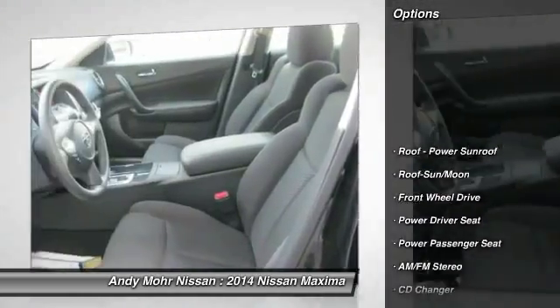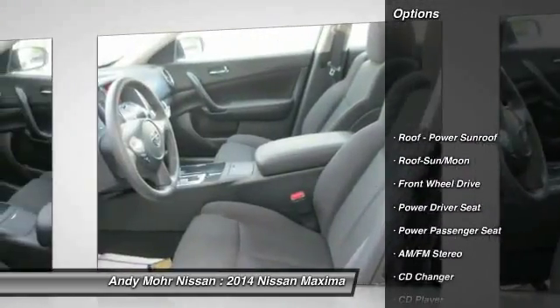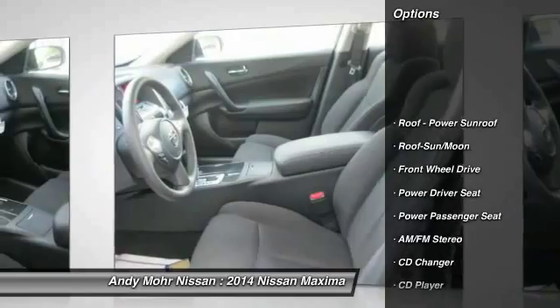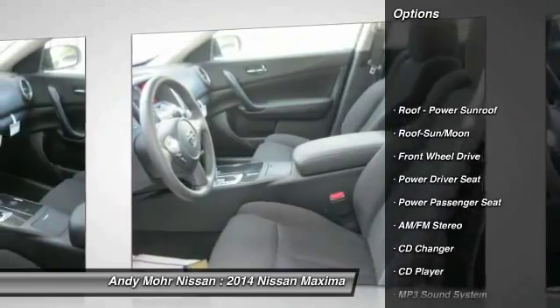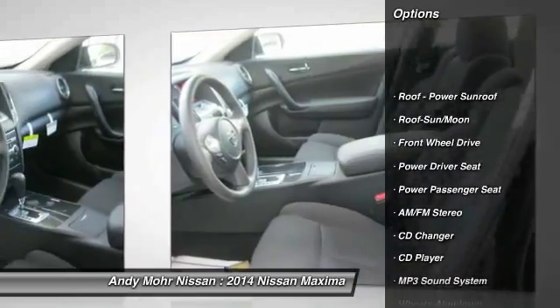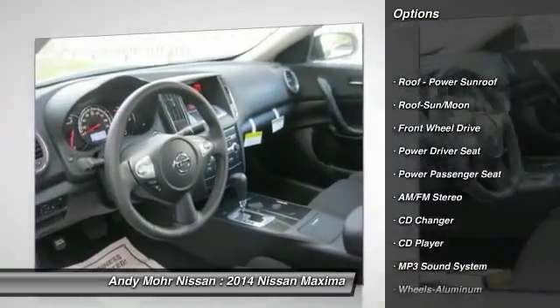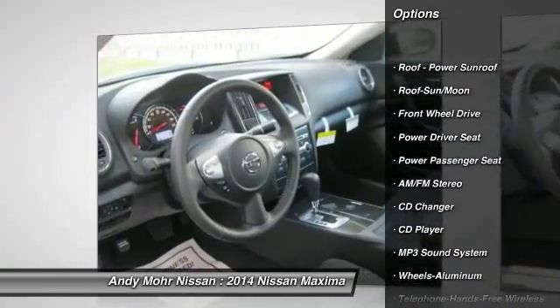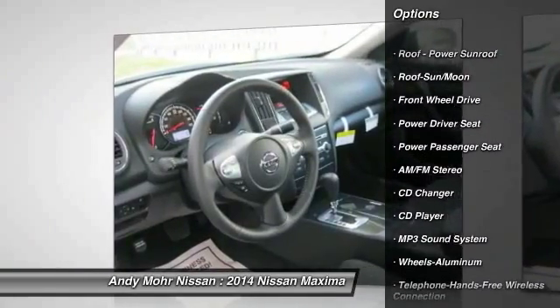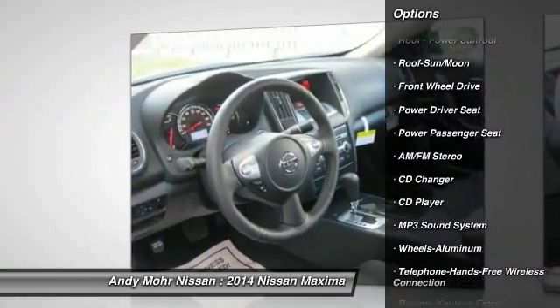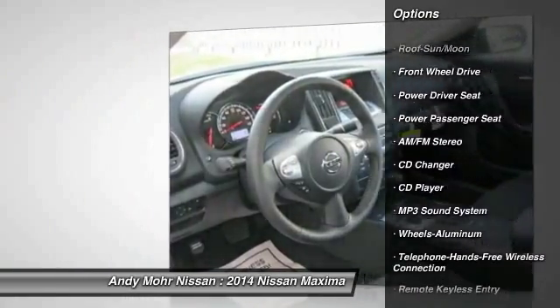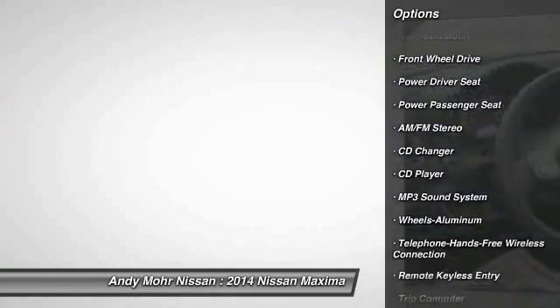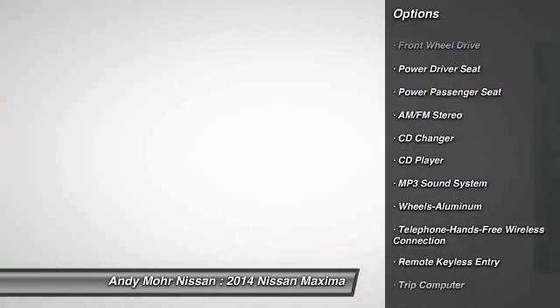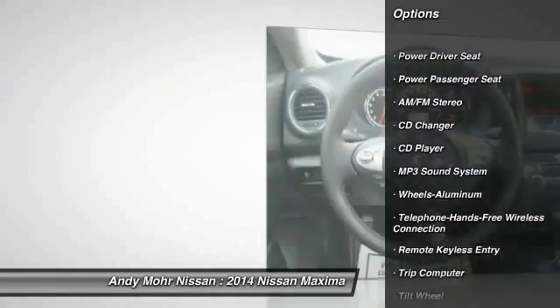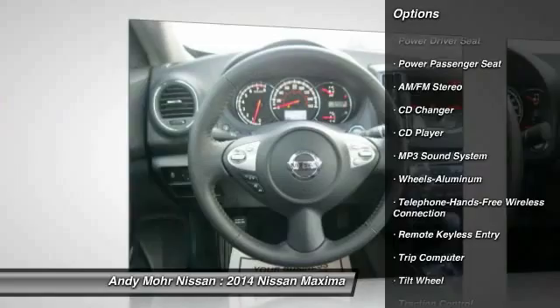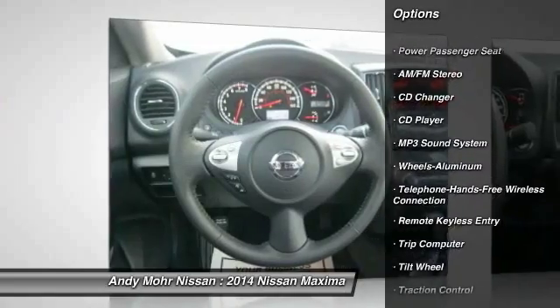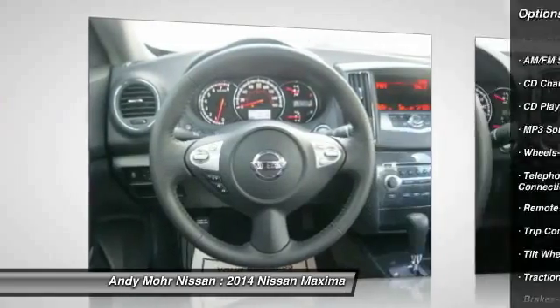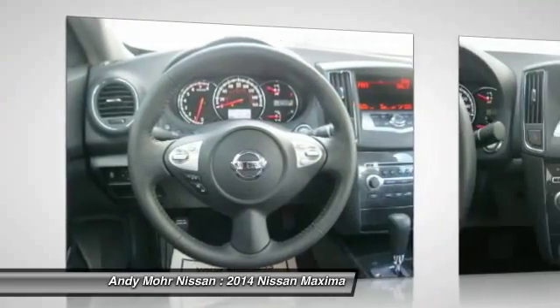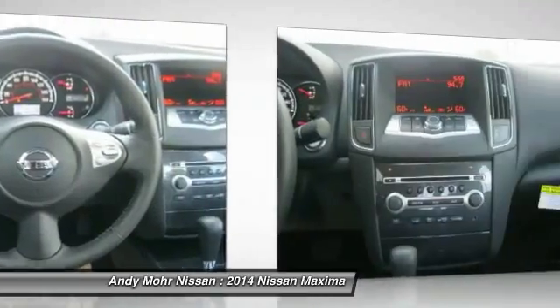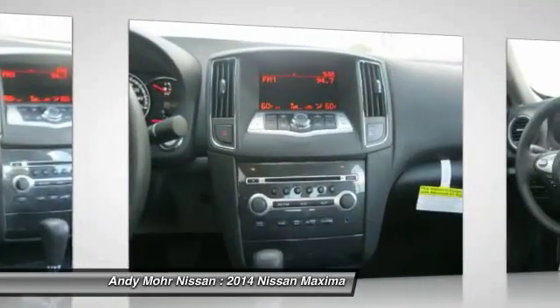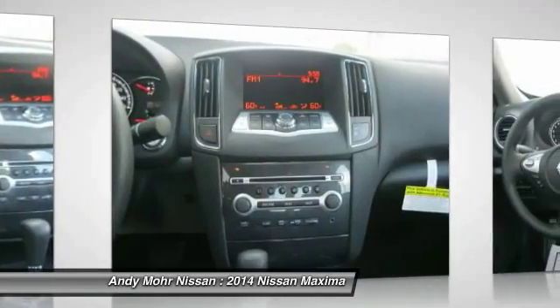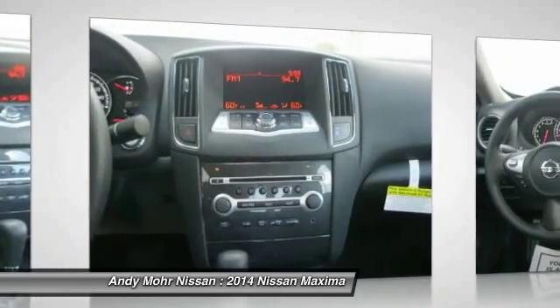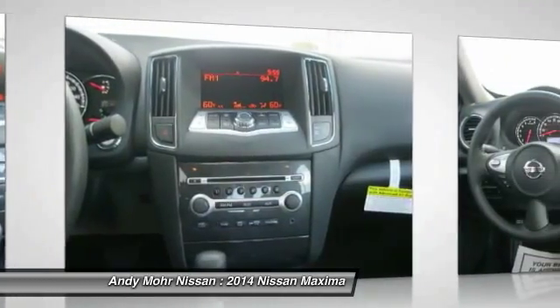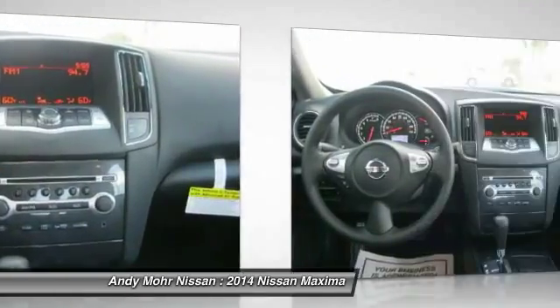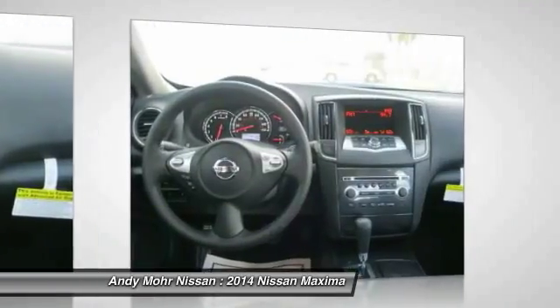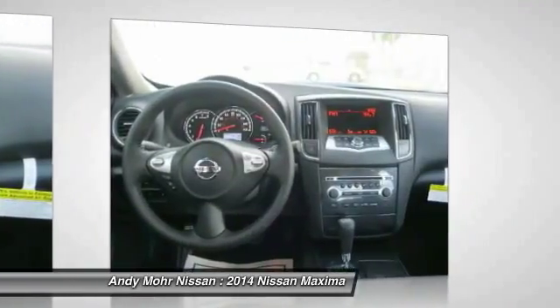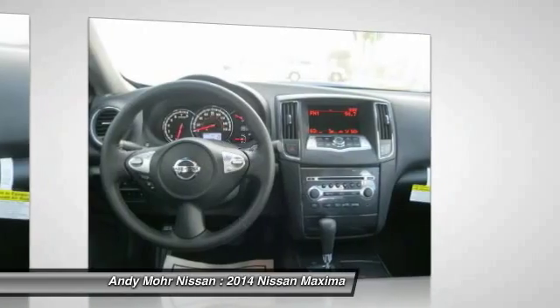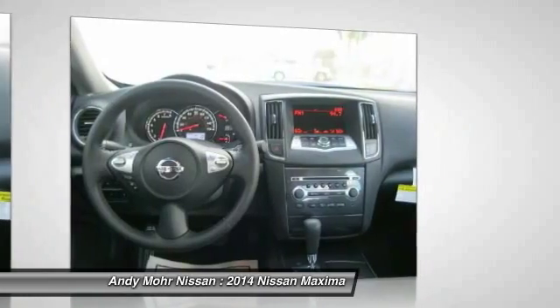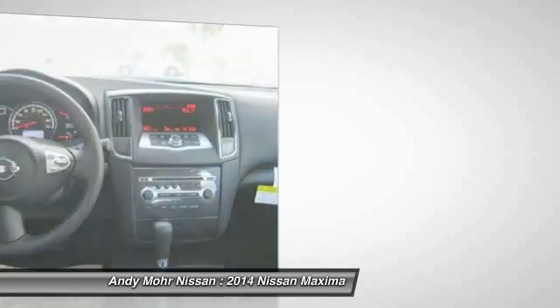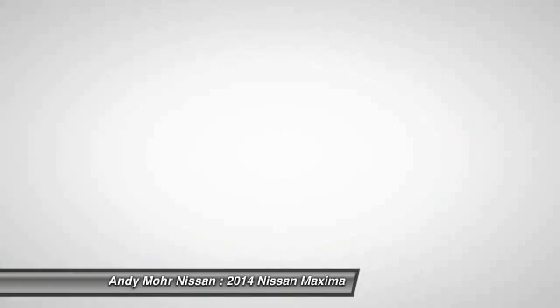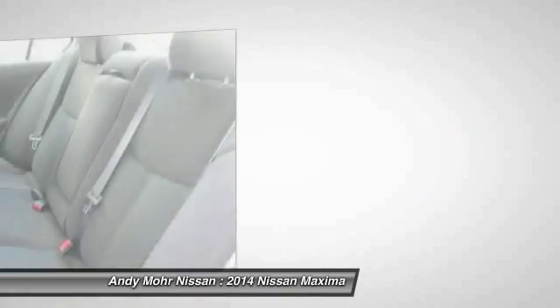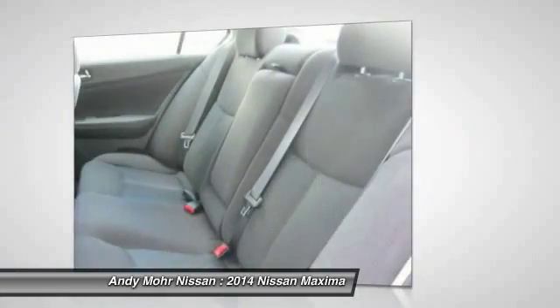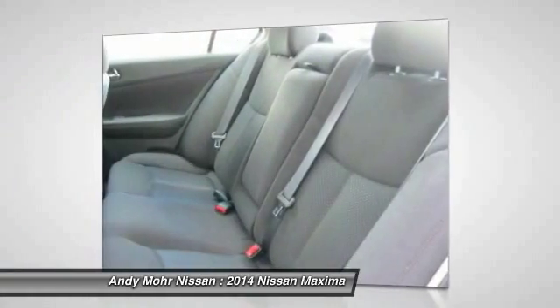Traction control, anti-lock braking system, CD changer, power passenger seat, air conditioning, front Bluetooth wireless hands-free, power steering, aluminum wheels, cruise control, FWD.